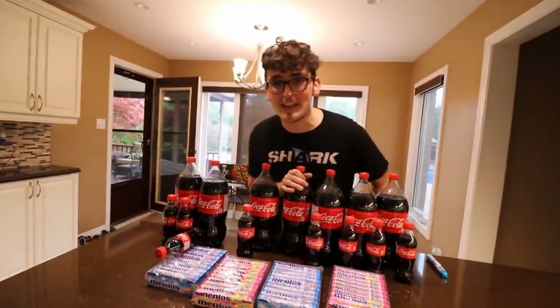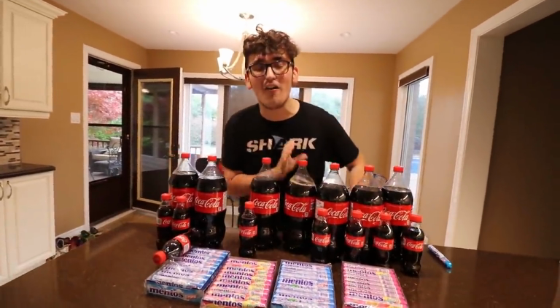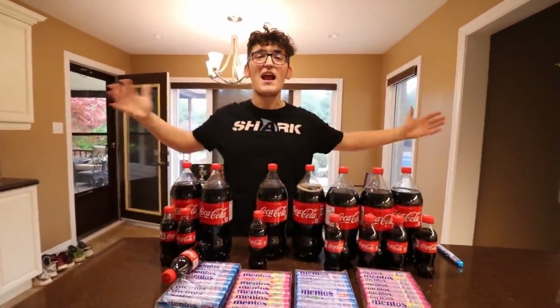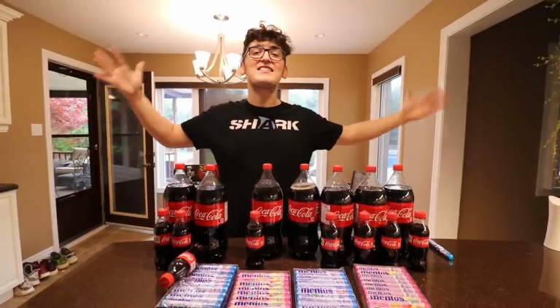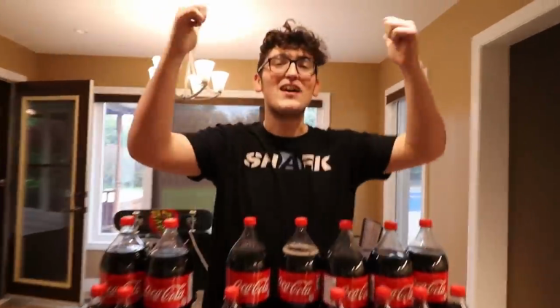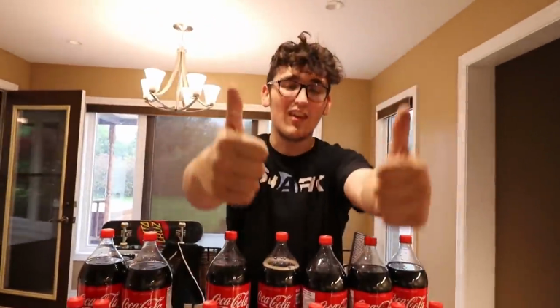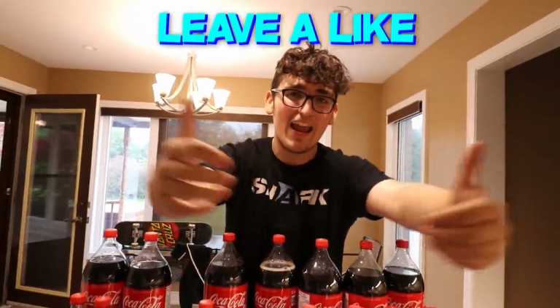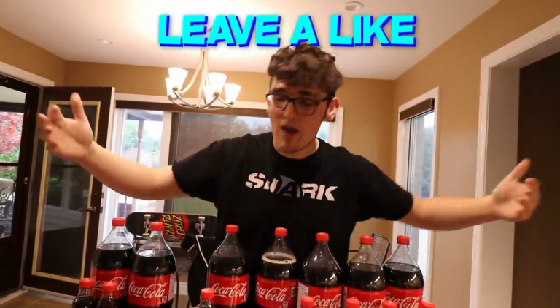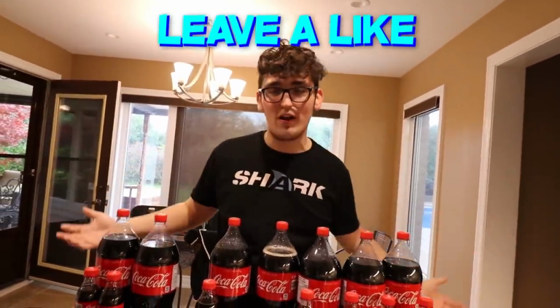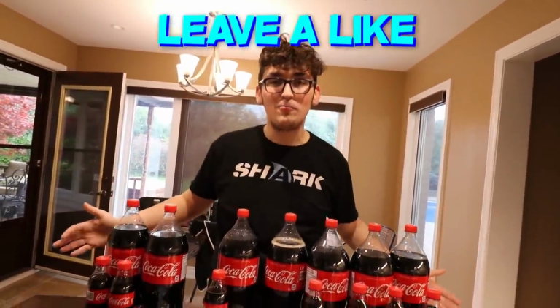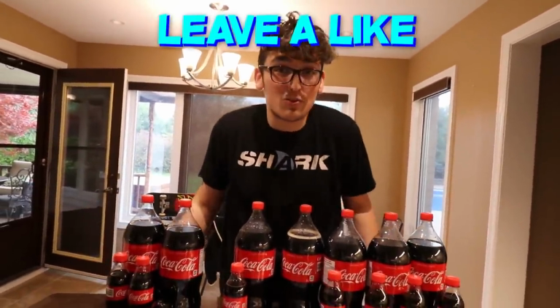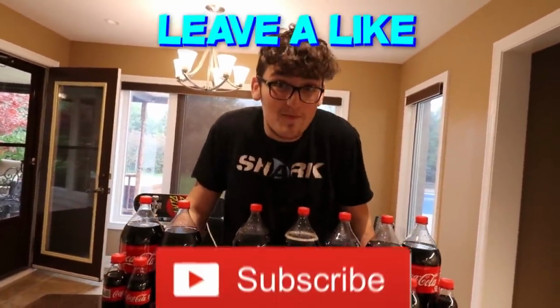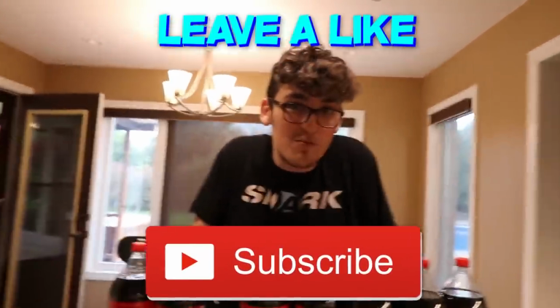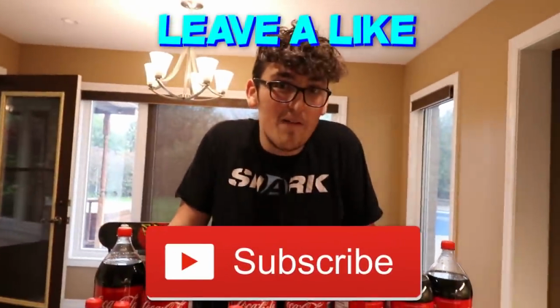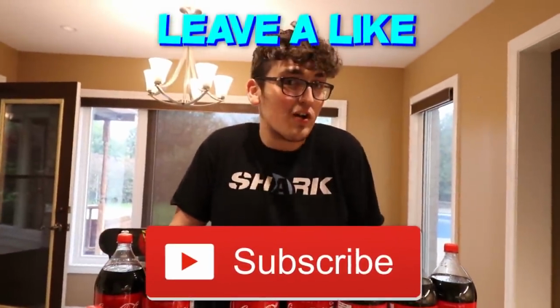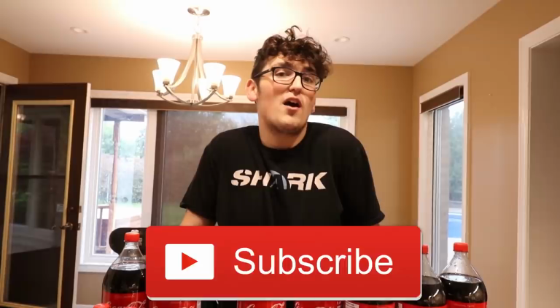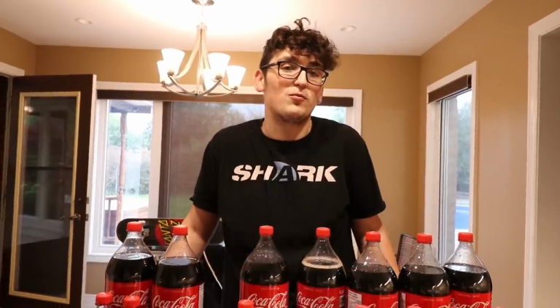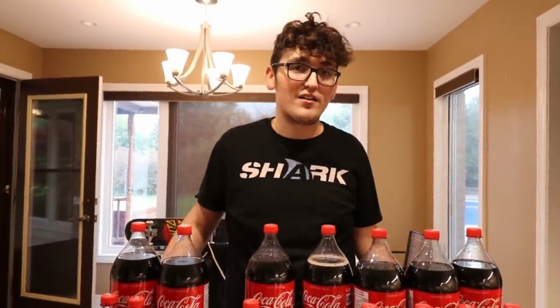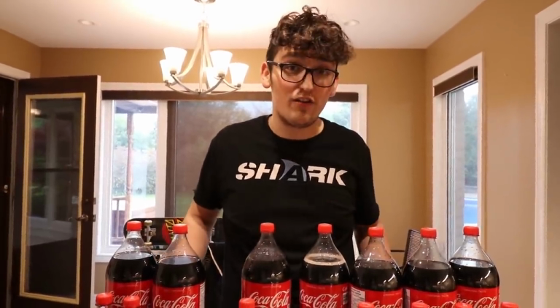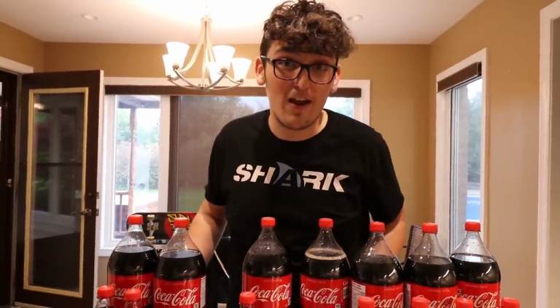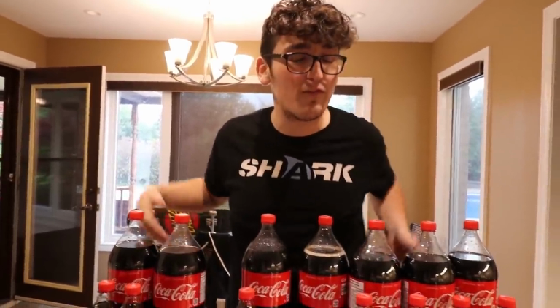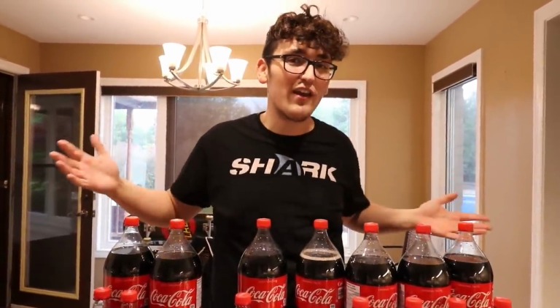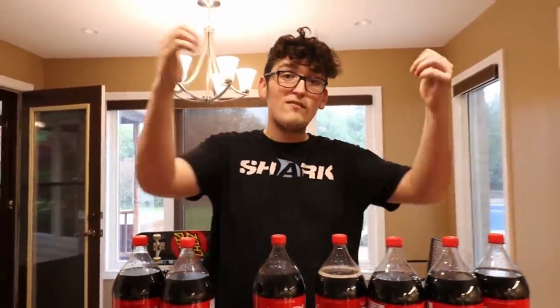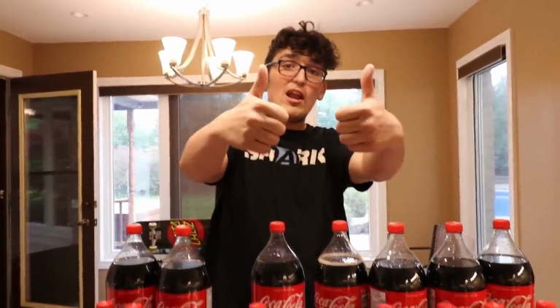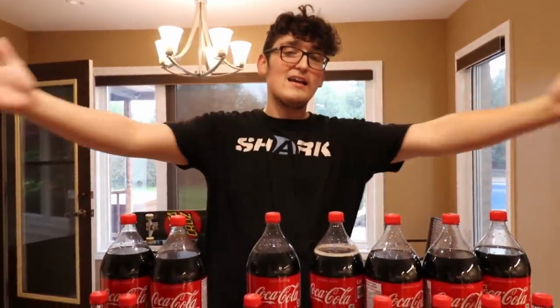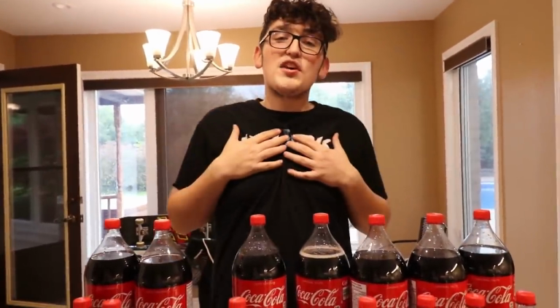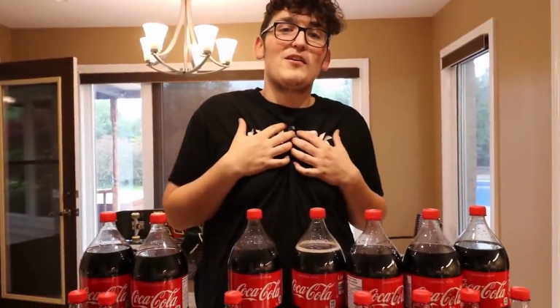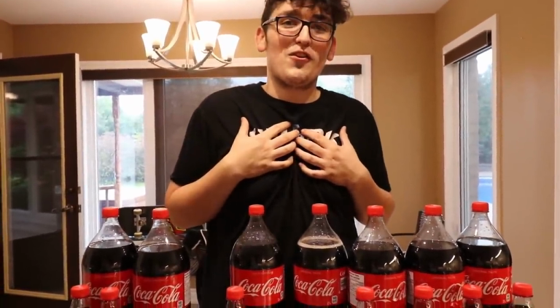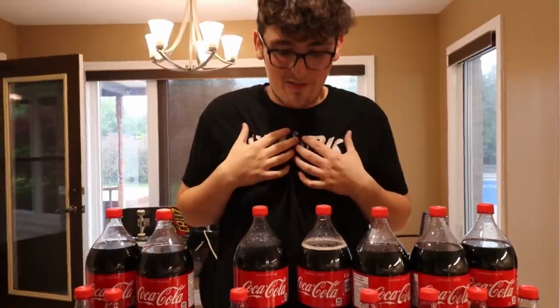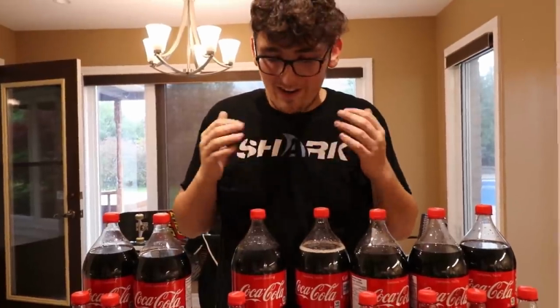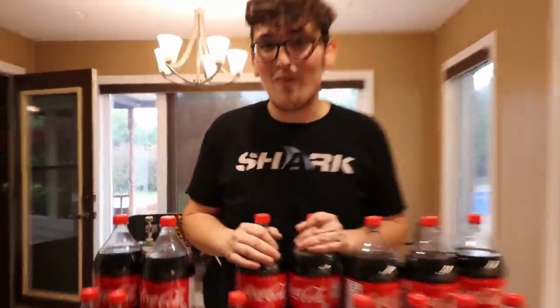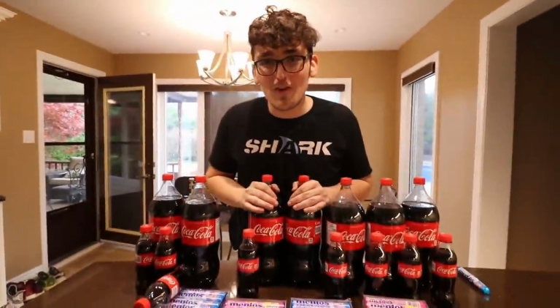If you guys are excited for today's video, all I'd ask is that you leave a like, and if you haven't already, please subscribe to the YouTube channel. We're working really hard to make some really awesome videos for you guys, so if you're enjoying it, leave a like — that'll tell me you're enjoying today's video.